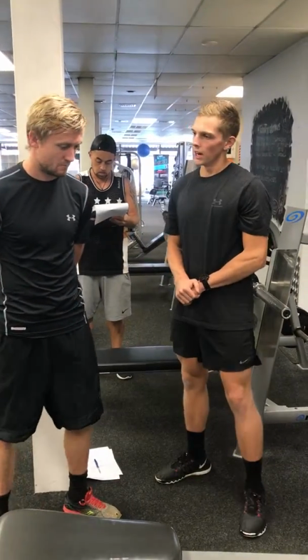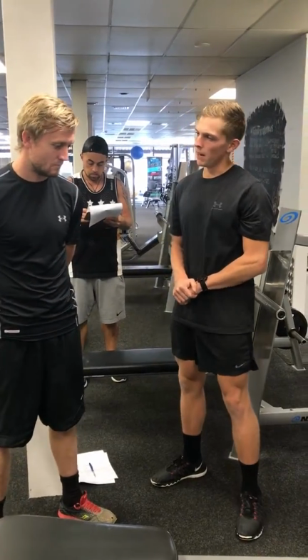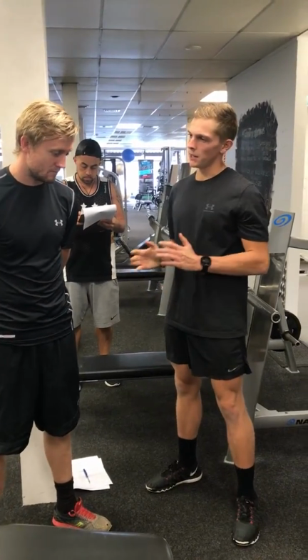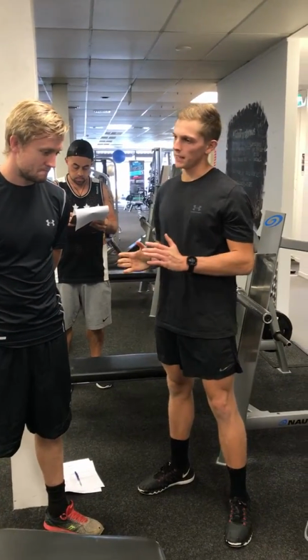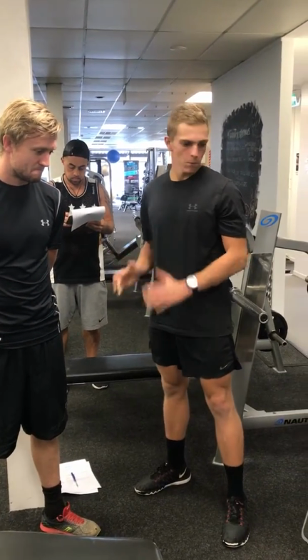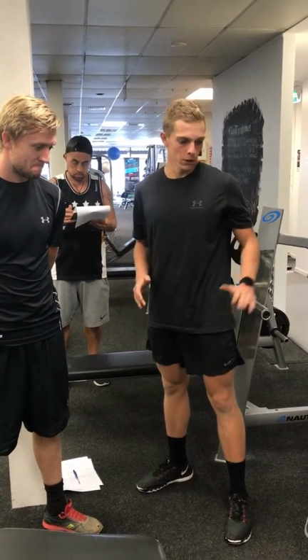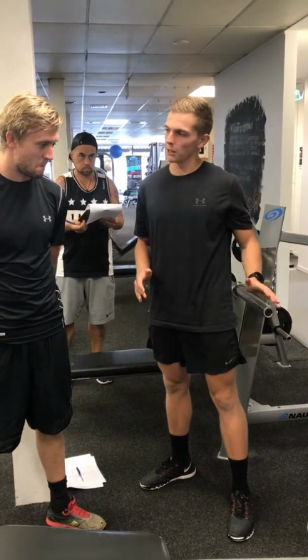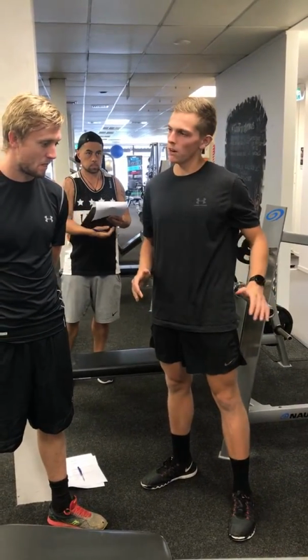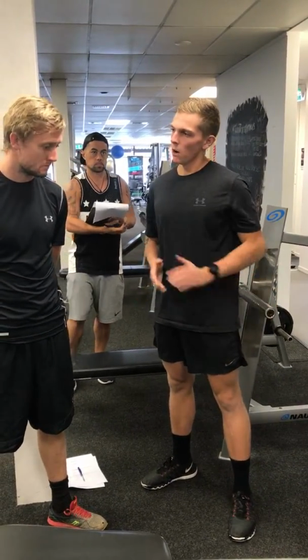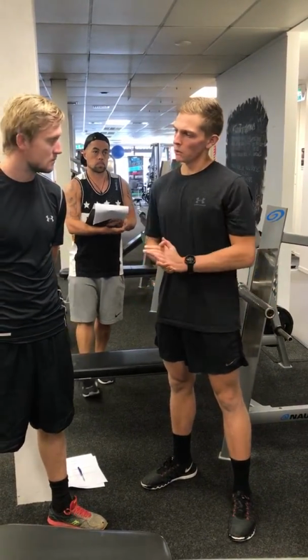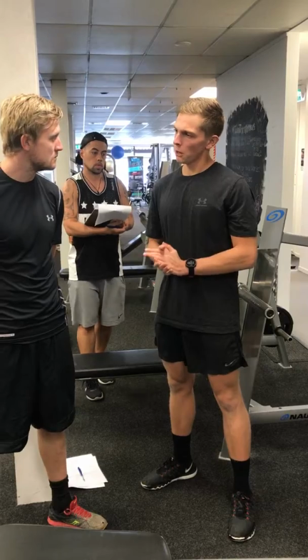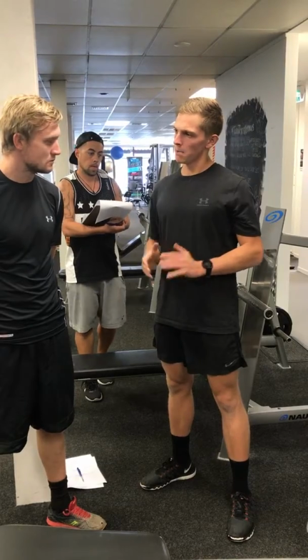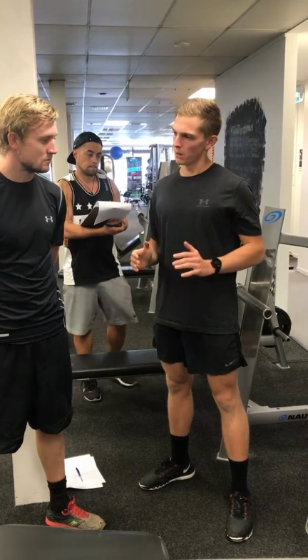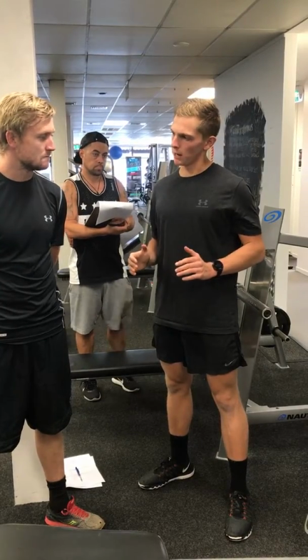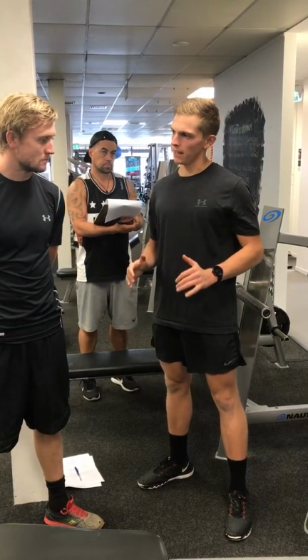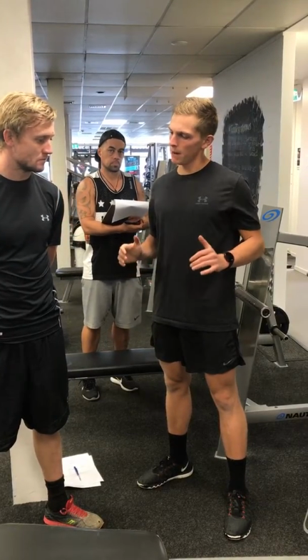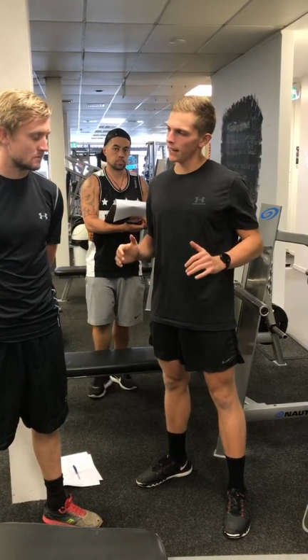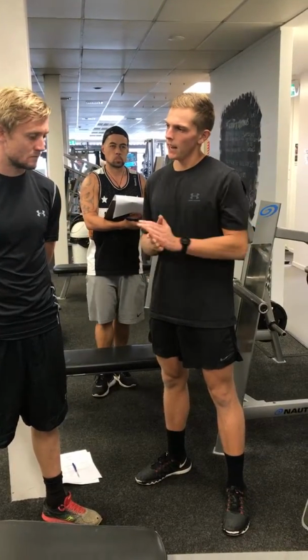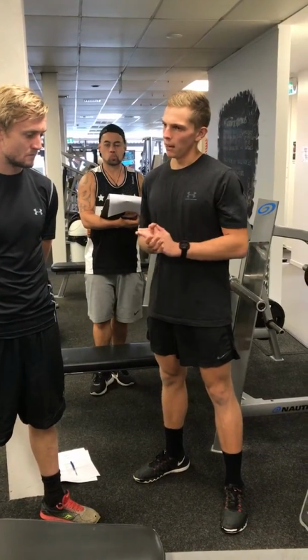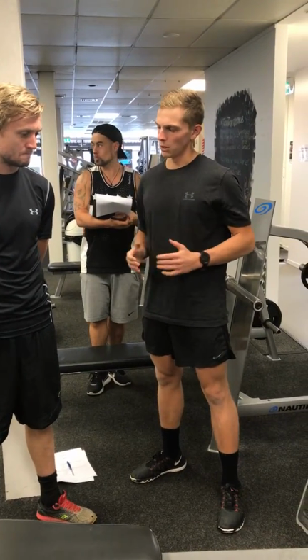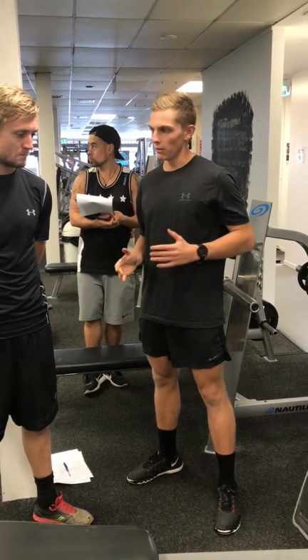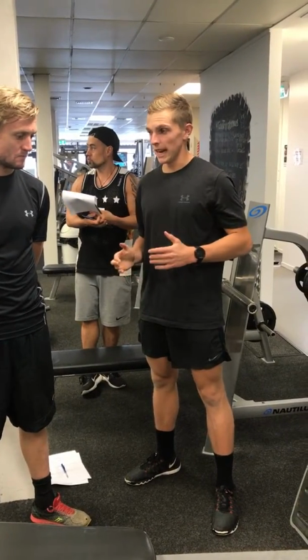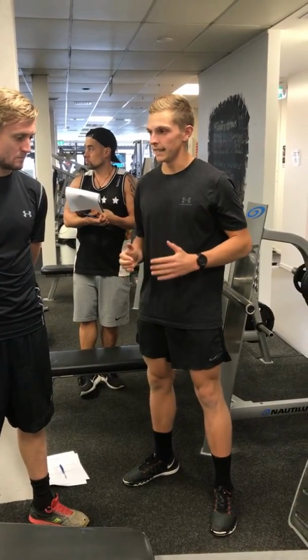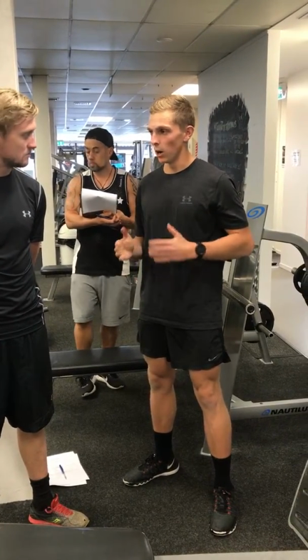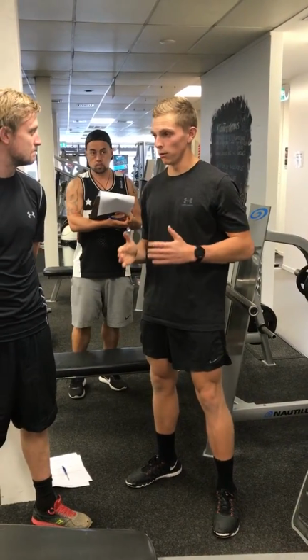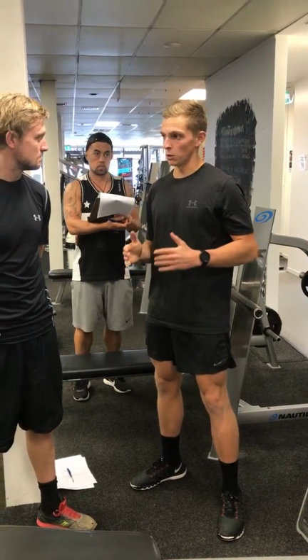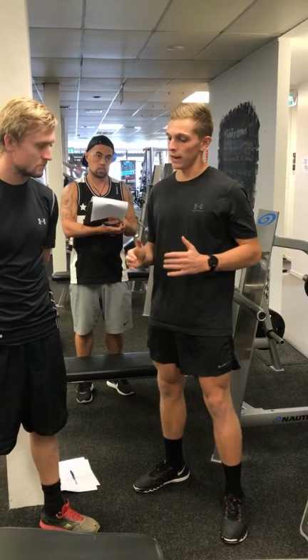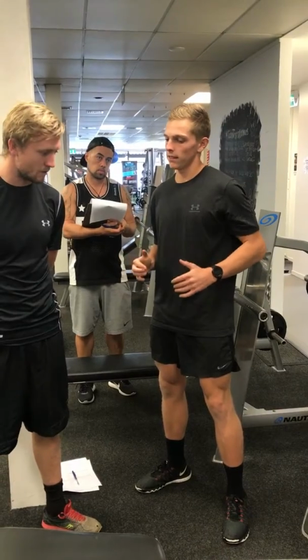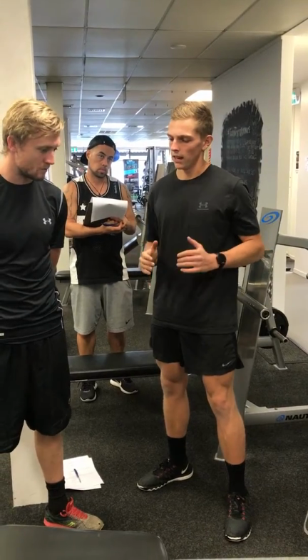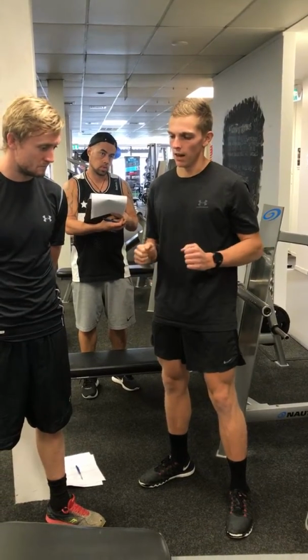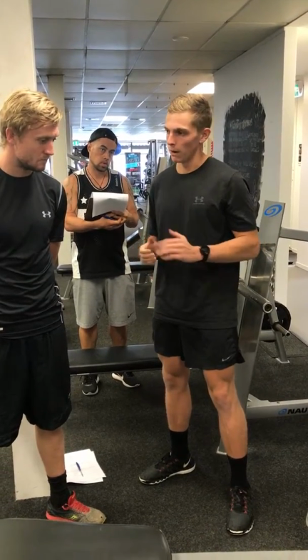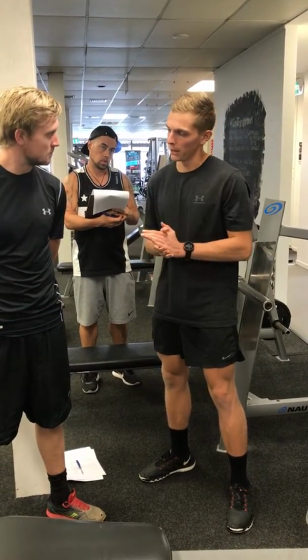Okay Mark, next up we've got a seated row. What this will do is build a bit of strength in our back and also add to that overall strength in the whole upper body.